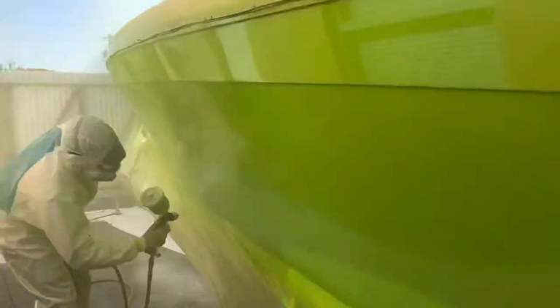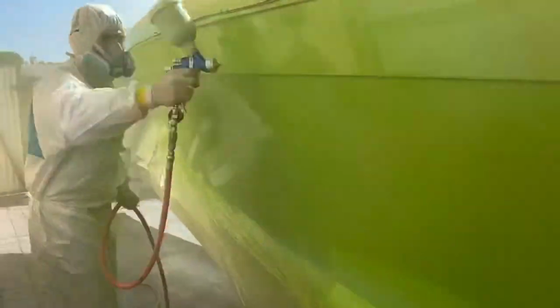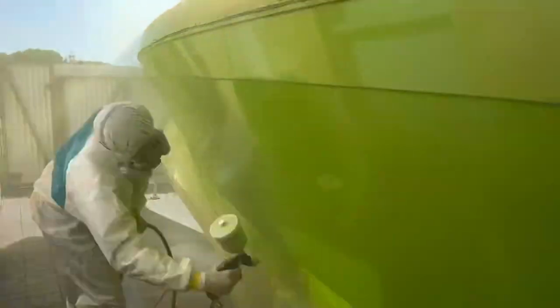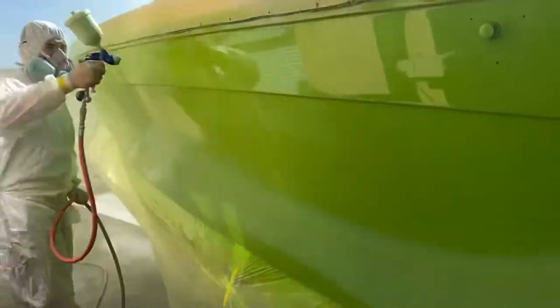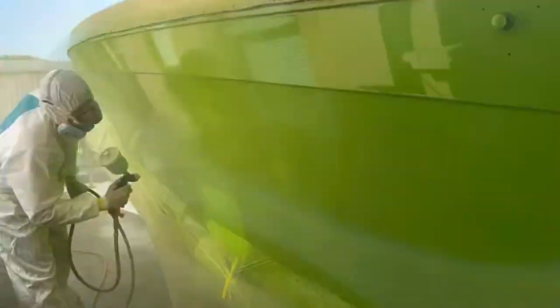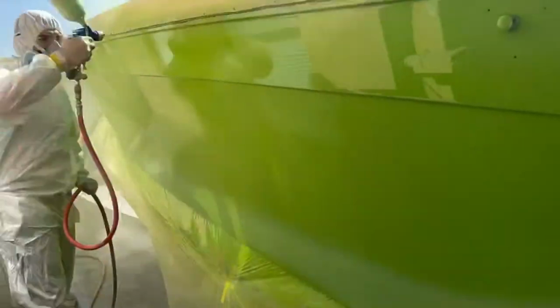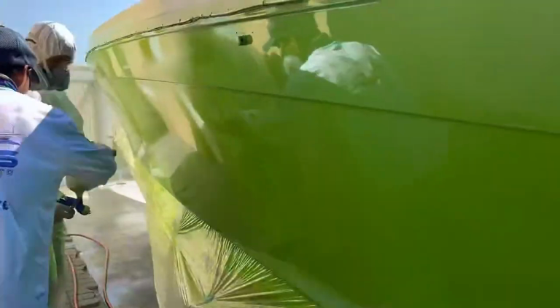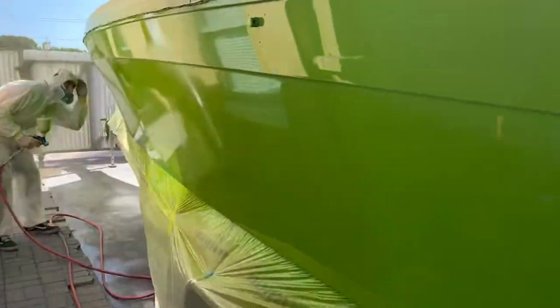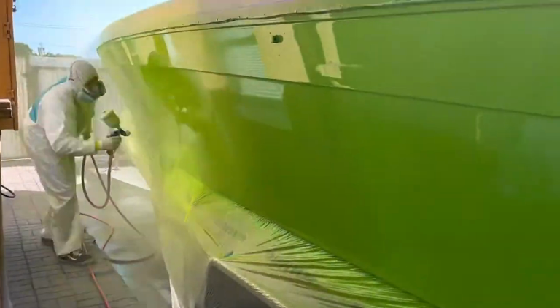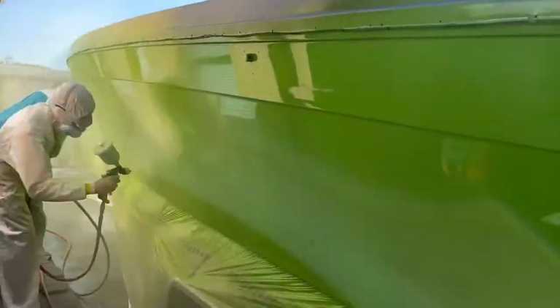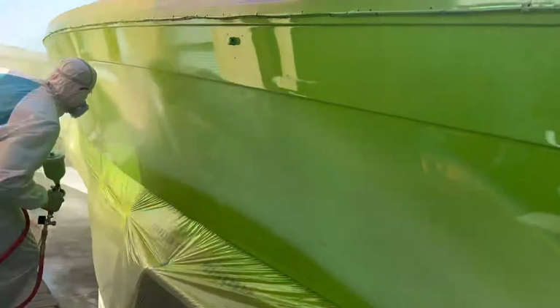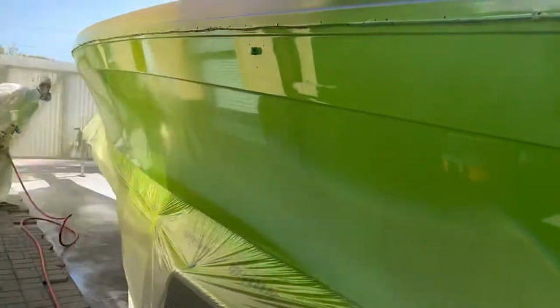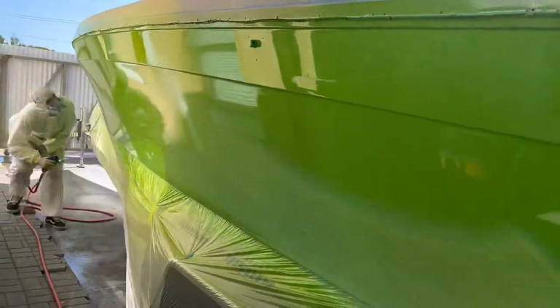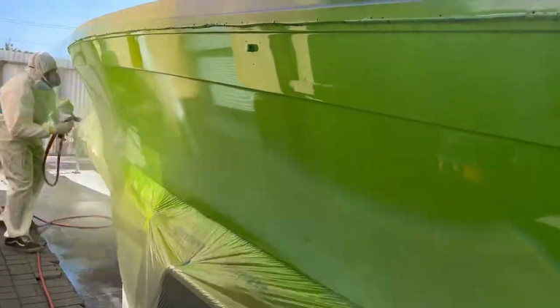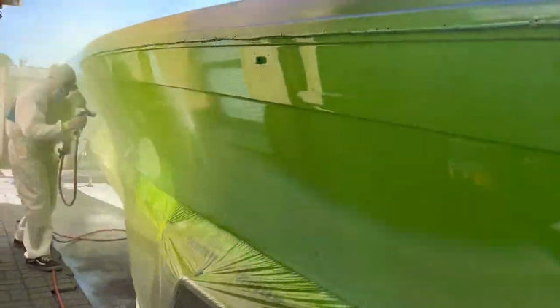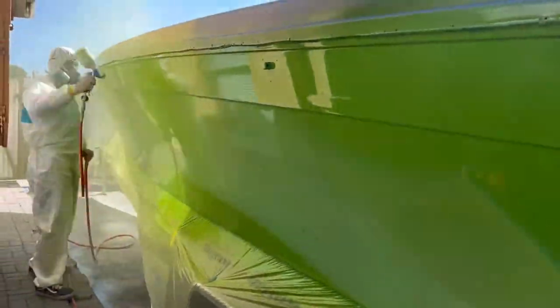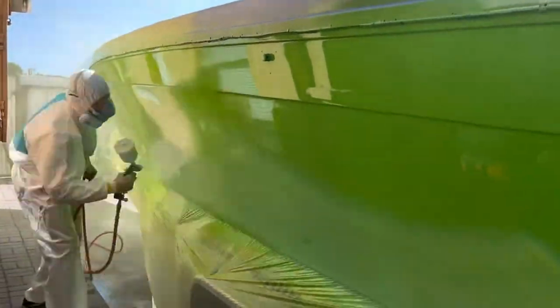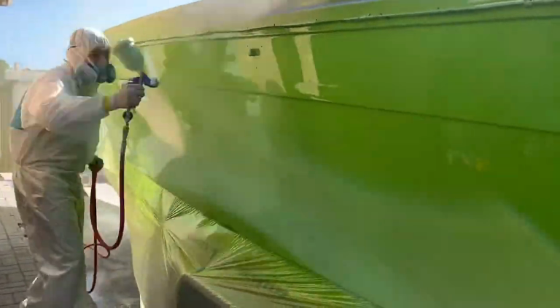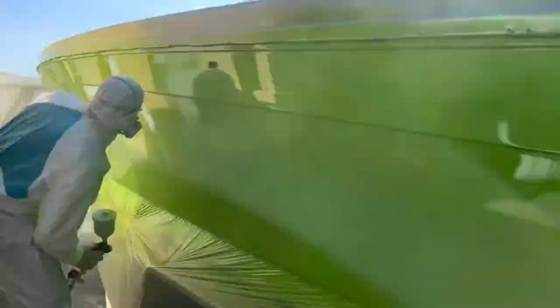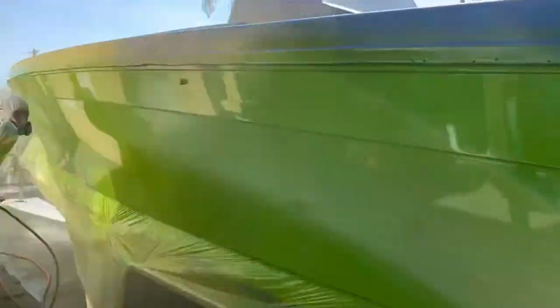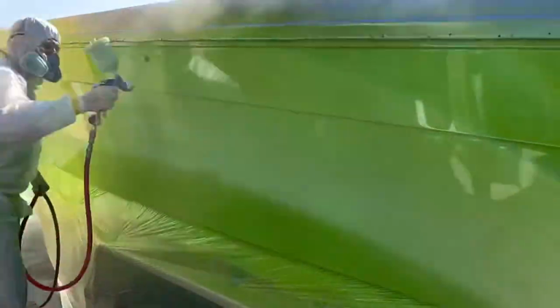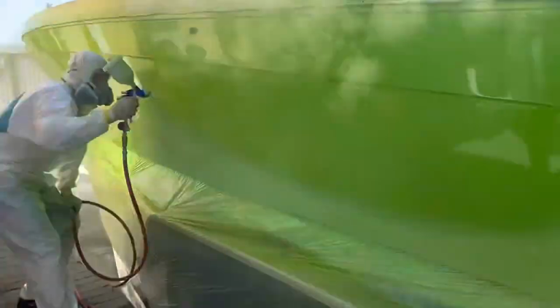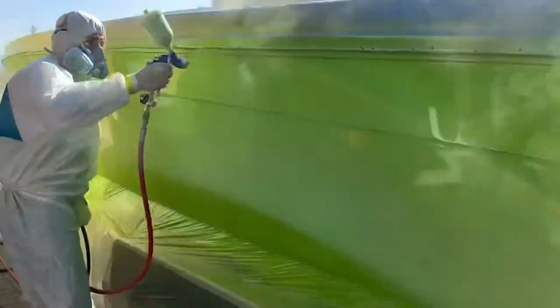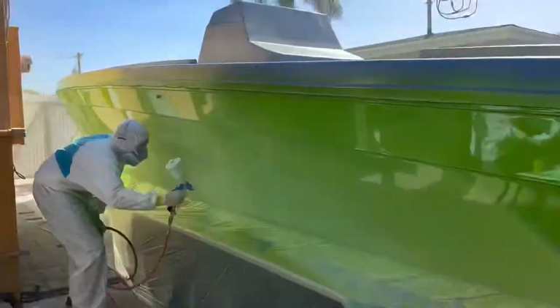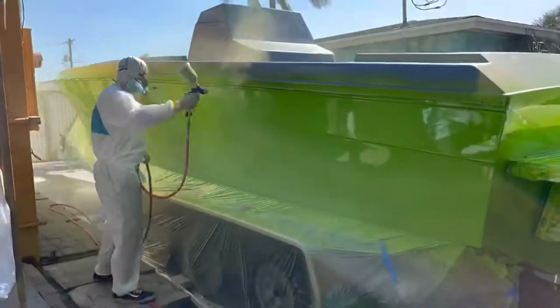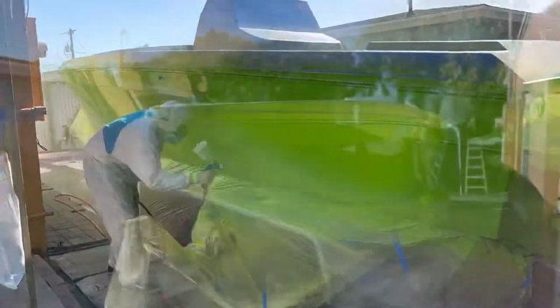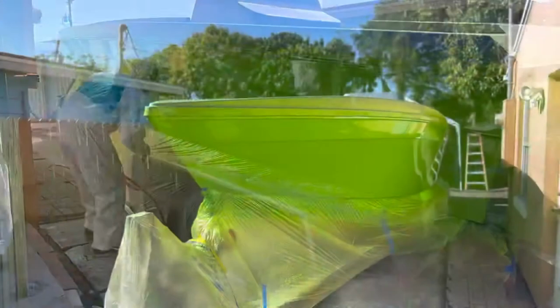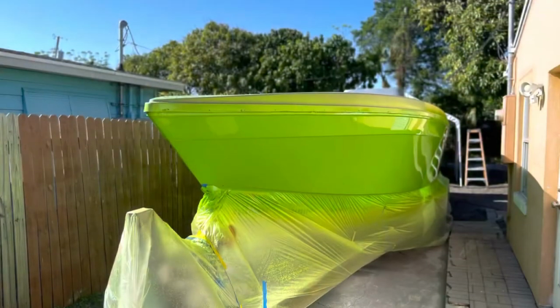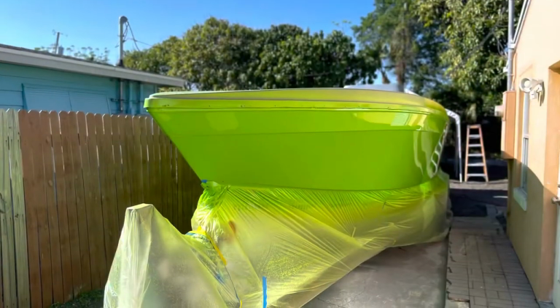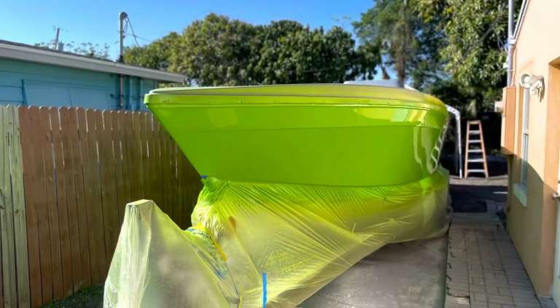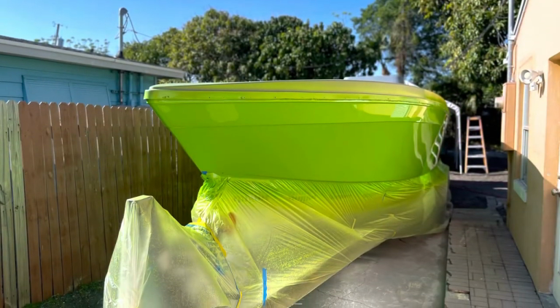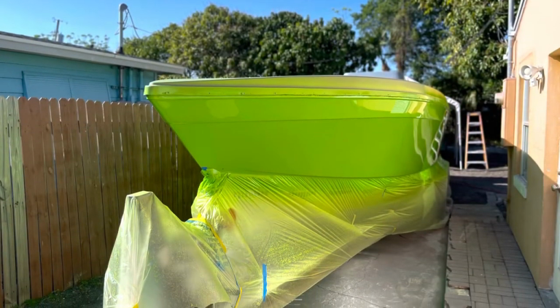For this coat you want a nice wet coat — come back if you have to, look at everything and just keep it moving. You can already see that reflection in the back, and here it is: the boat's all done.